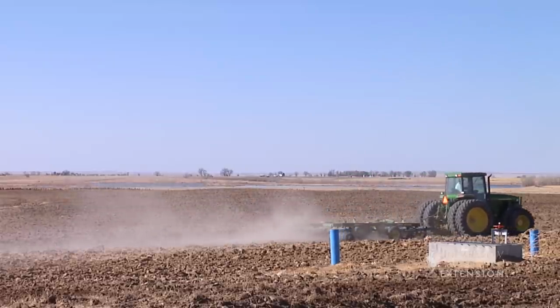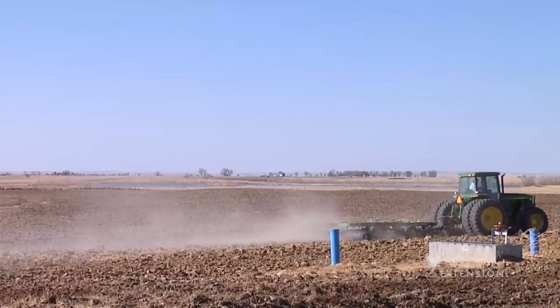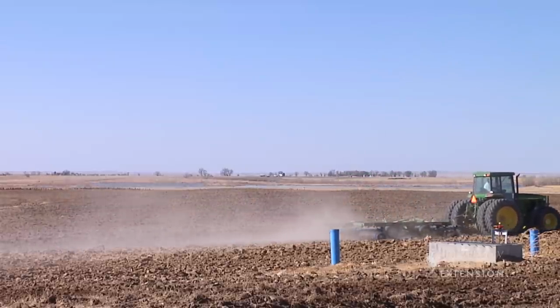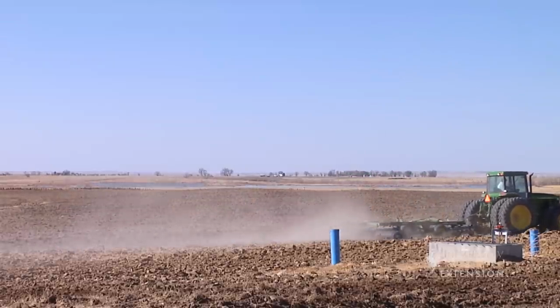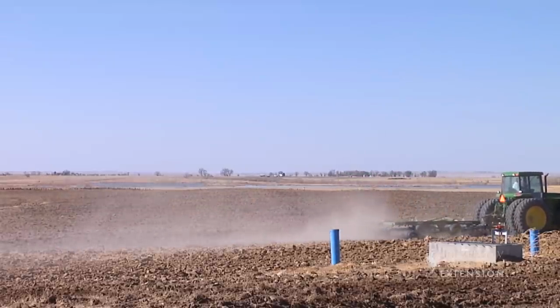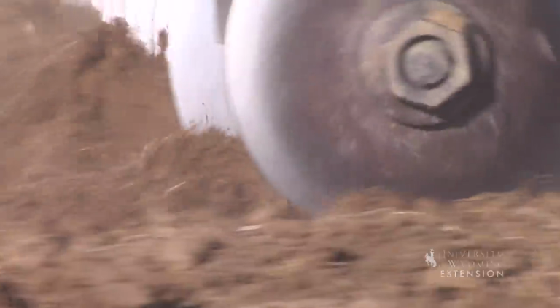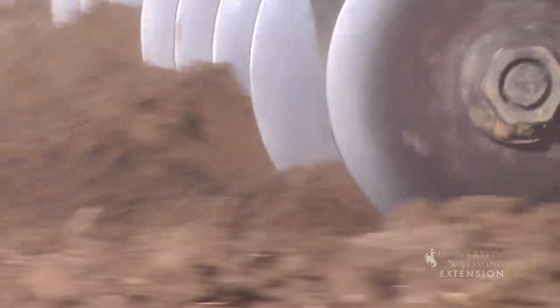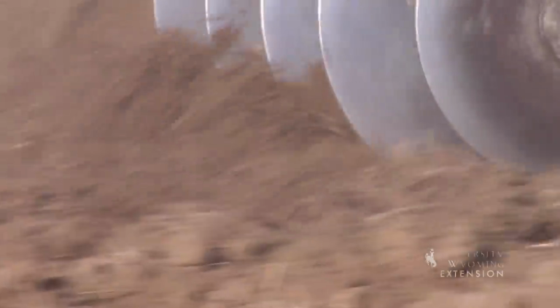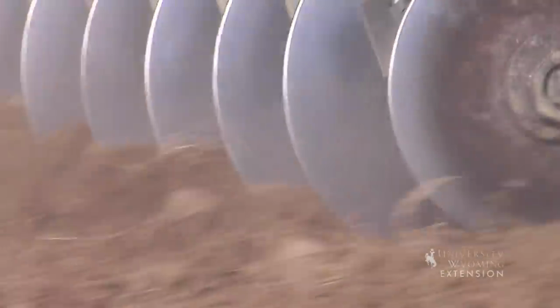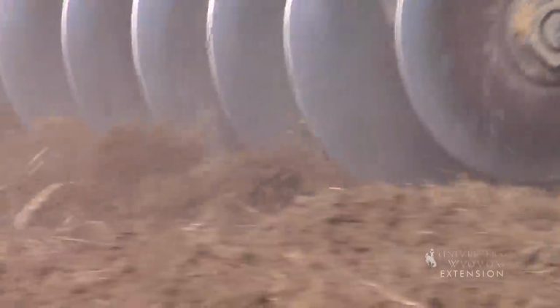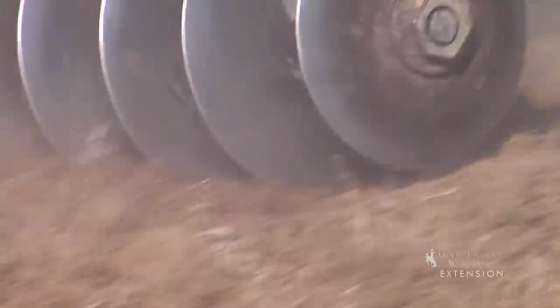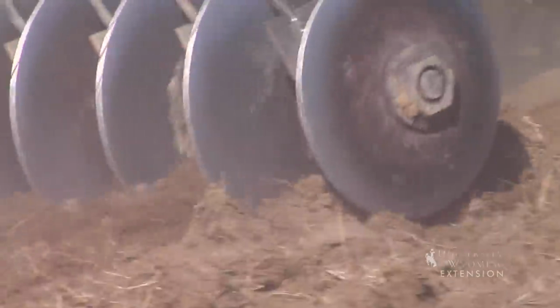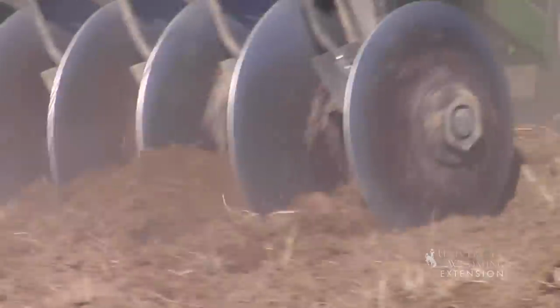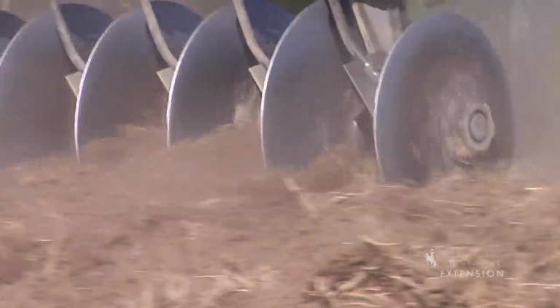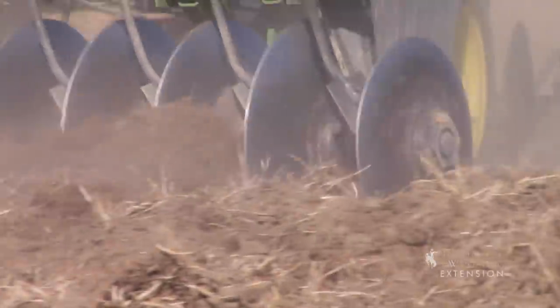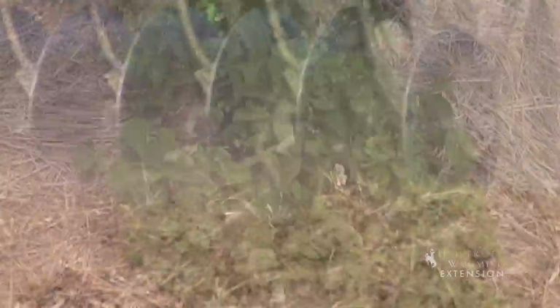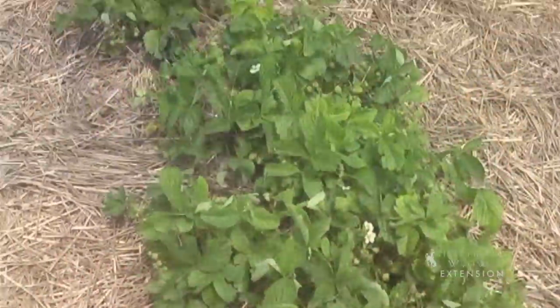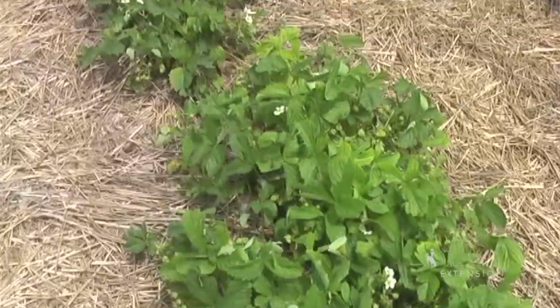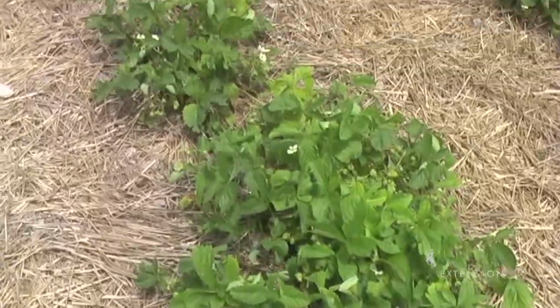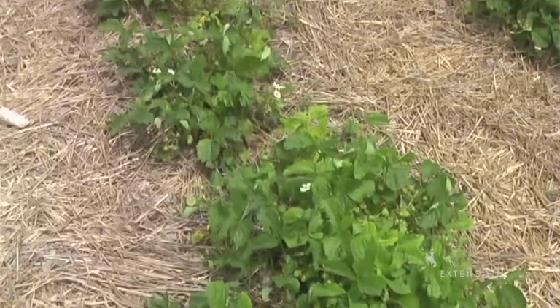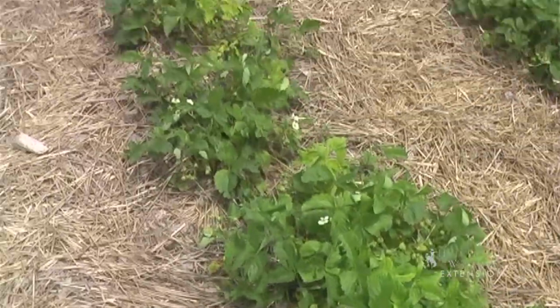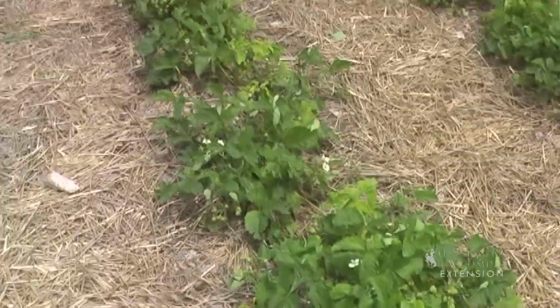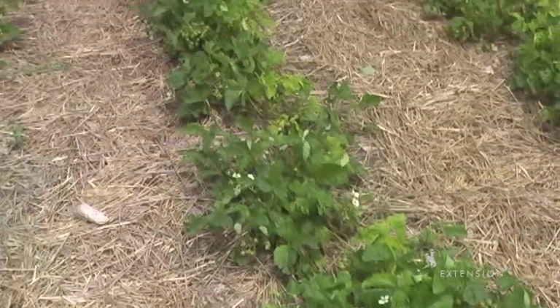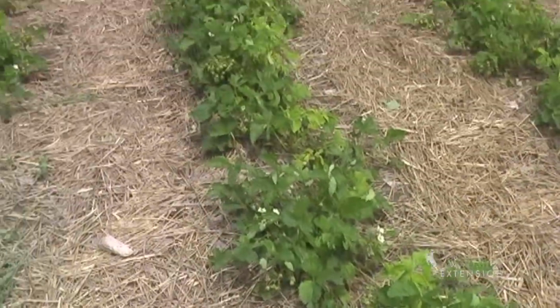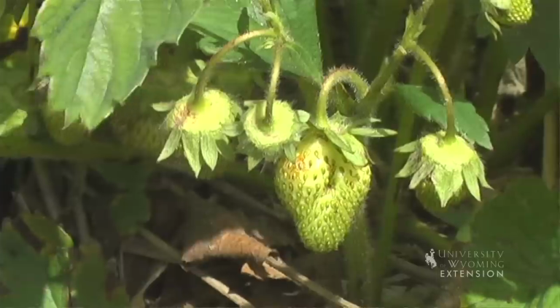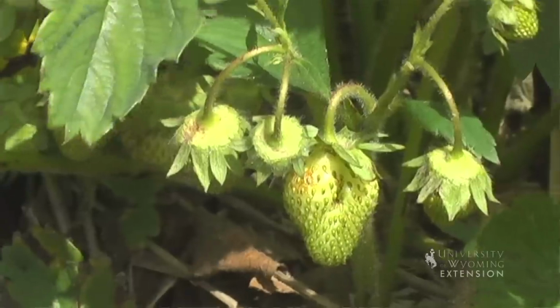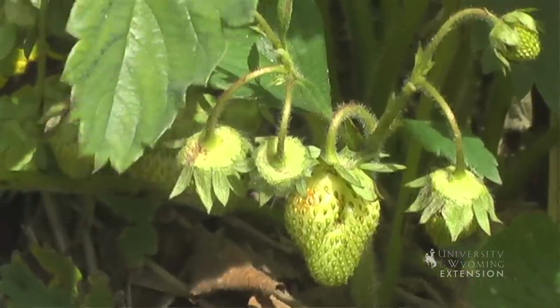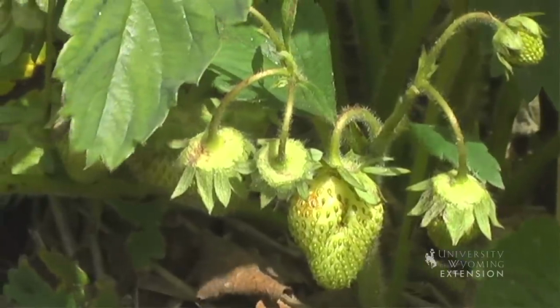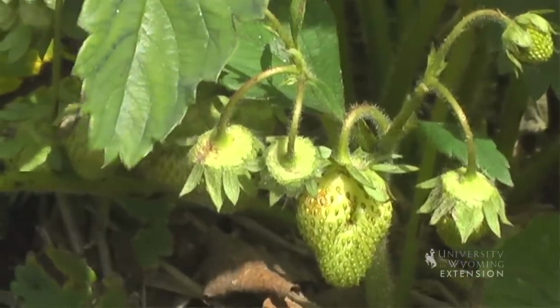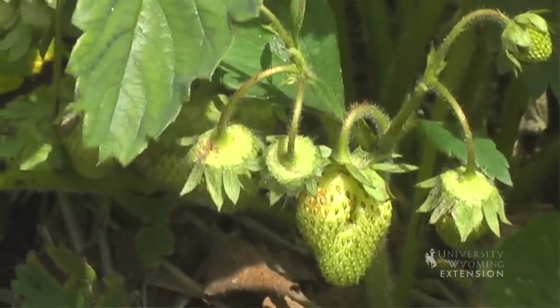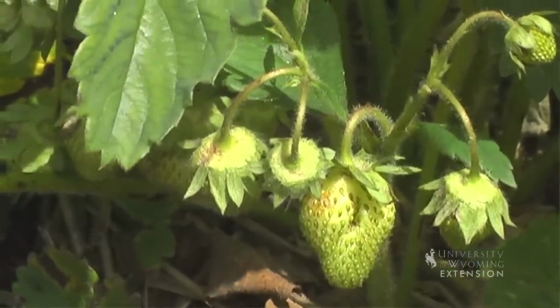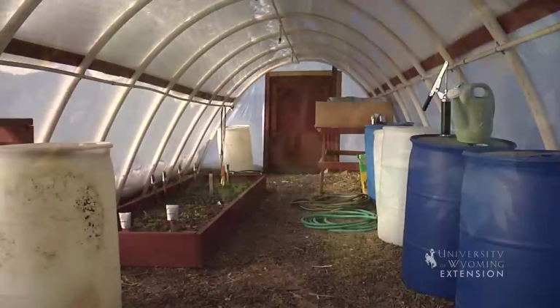Not only are the farmers who own large acreages busy in their fields, but those that own small acreages and grow specialty crops are busy as well — preparing to plant corn for human consumption, berries, pumpkins, gourds, and other items that are sold locally at farmers' markets.